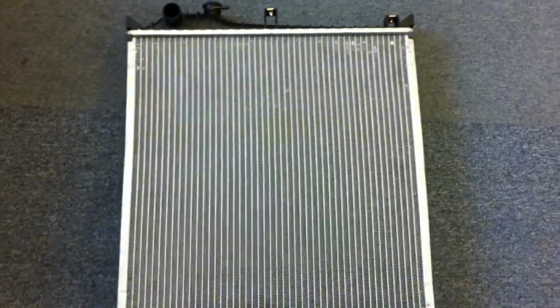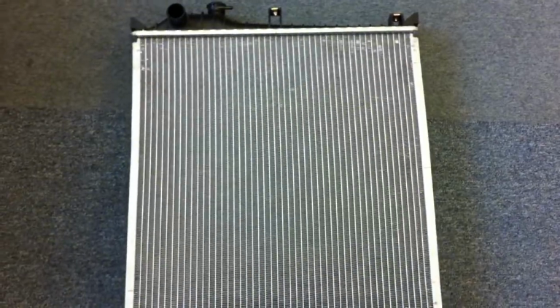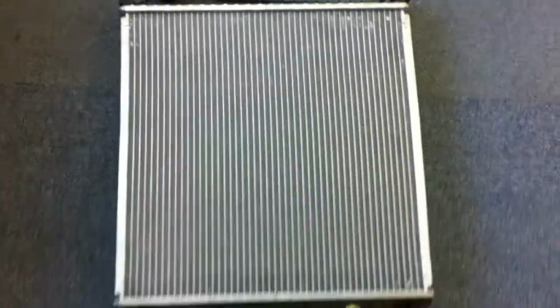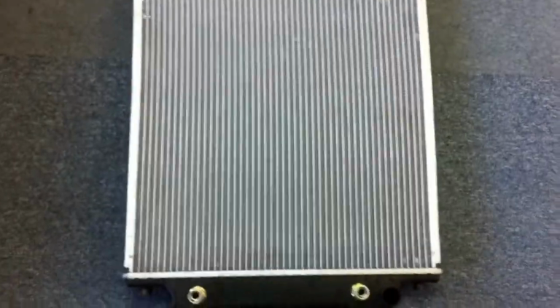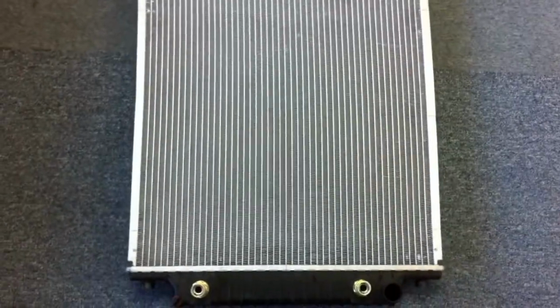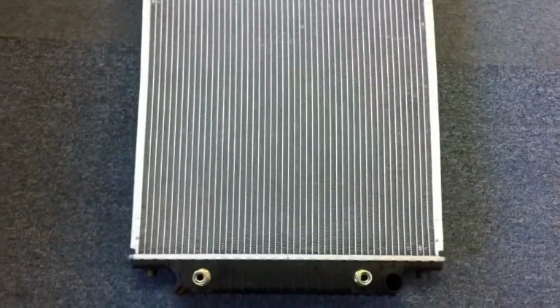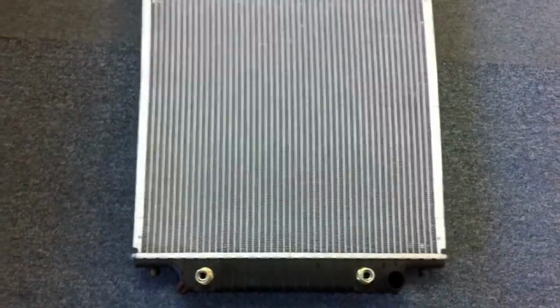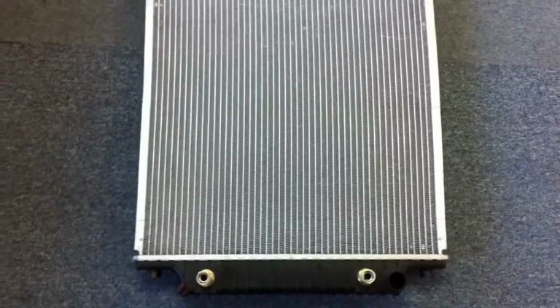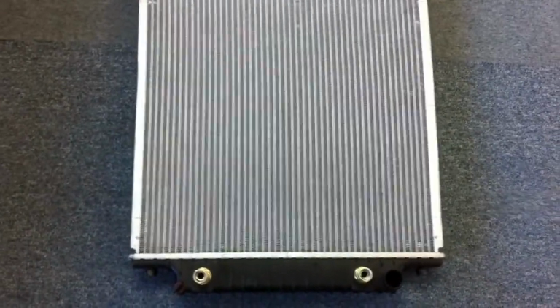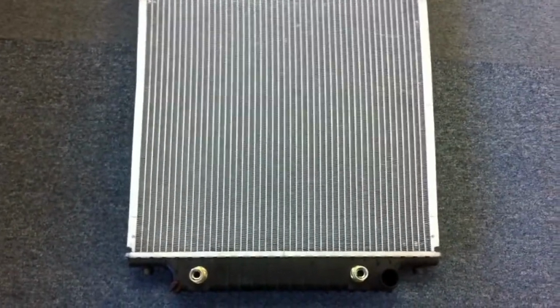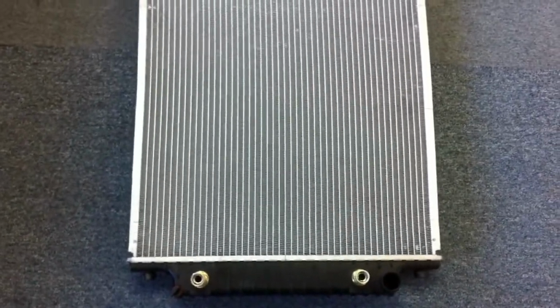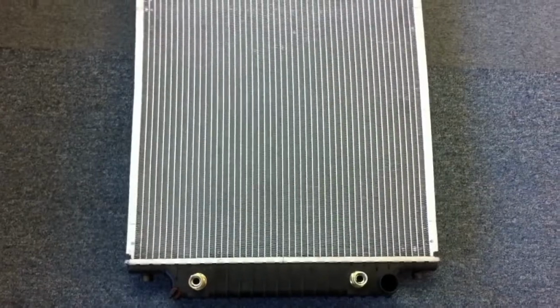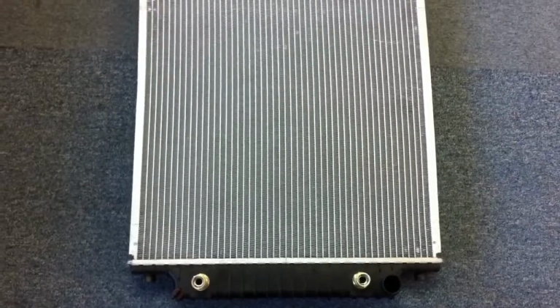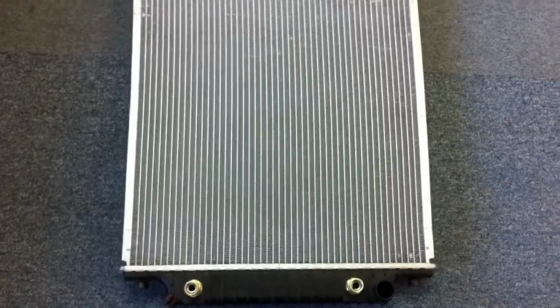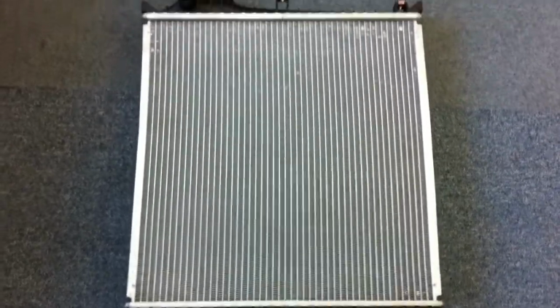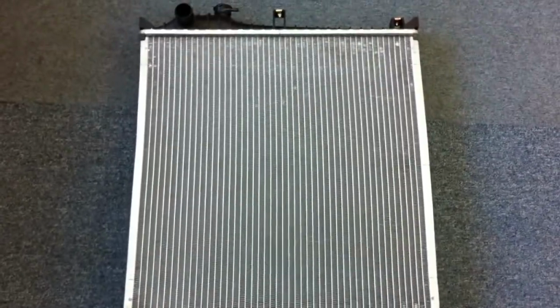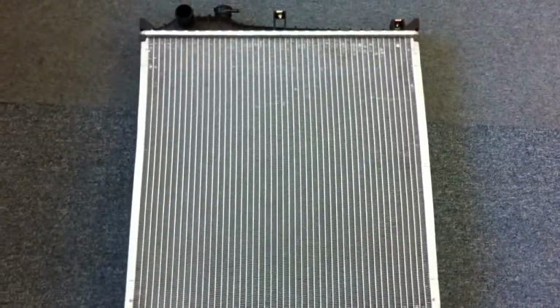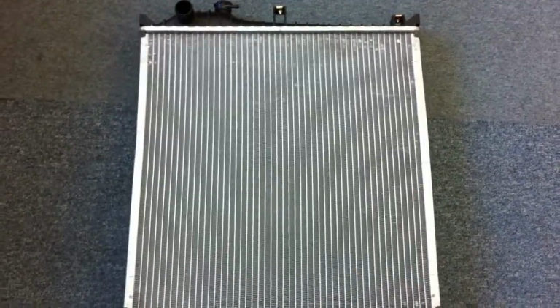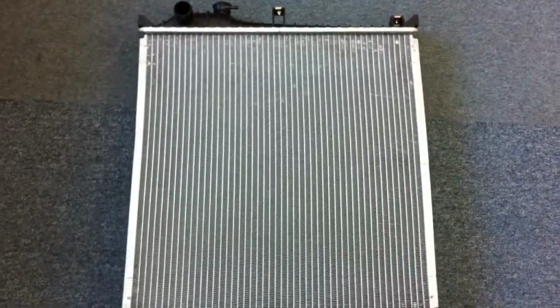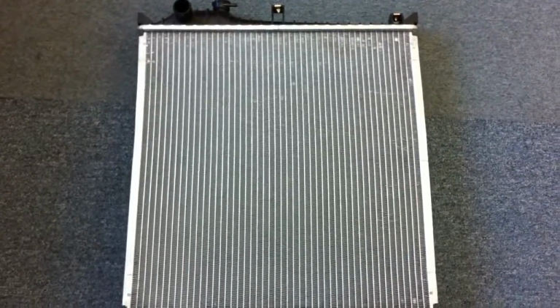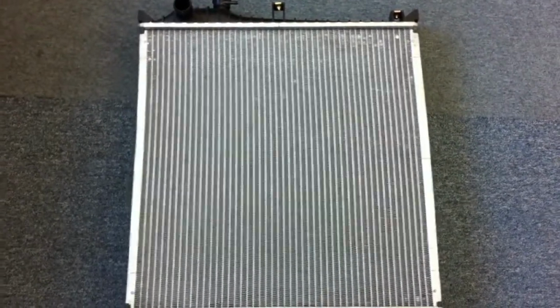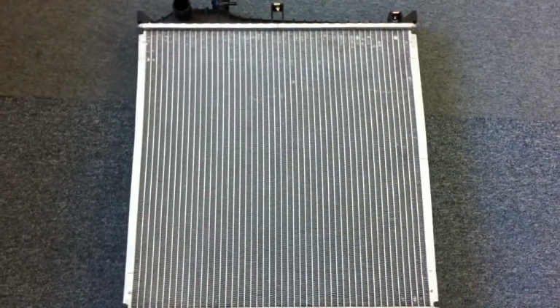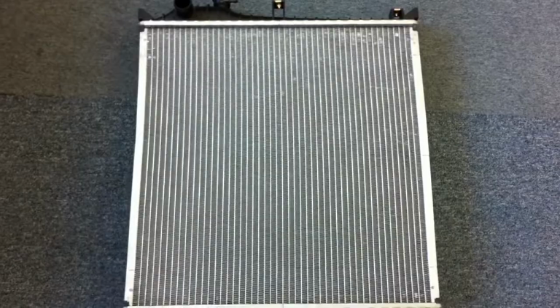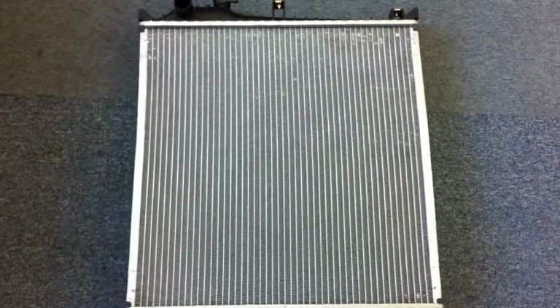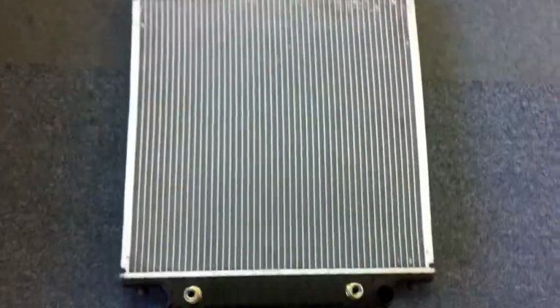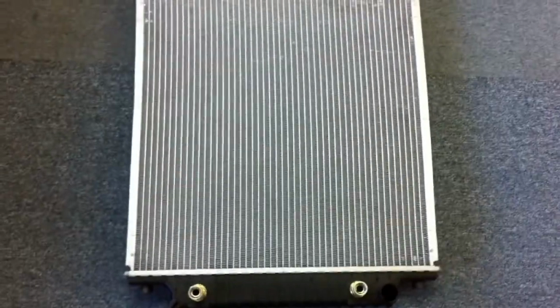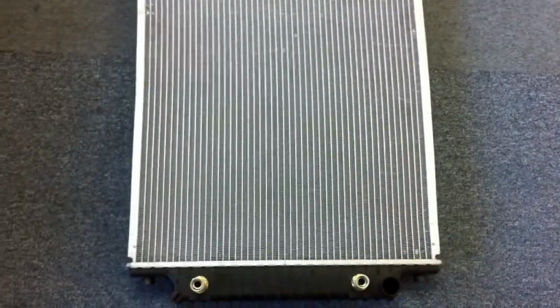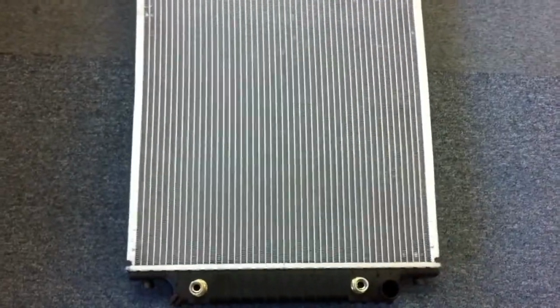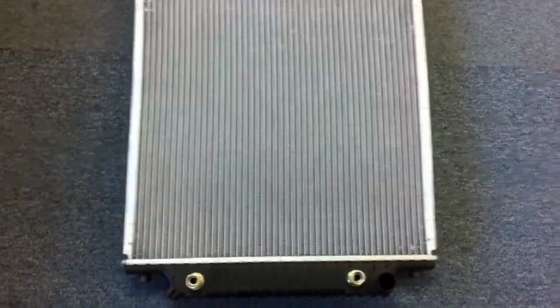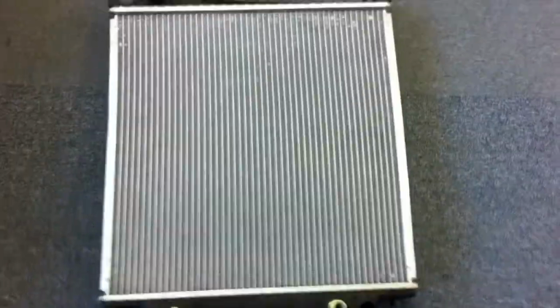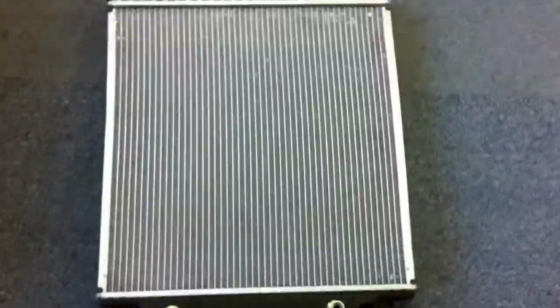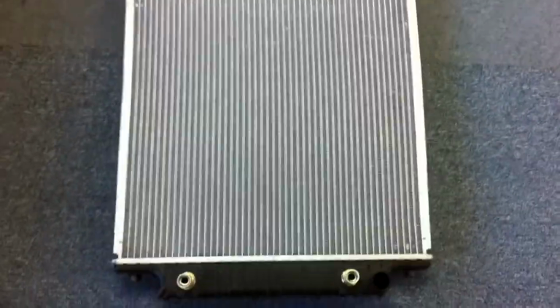So if it looks like there's sort of an acid area on the radiator that you take out when you're installing this, definitely check for that. It's very, very common, and we sell a tremendous amount of these radiators.